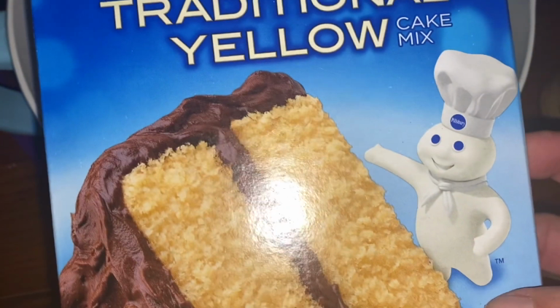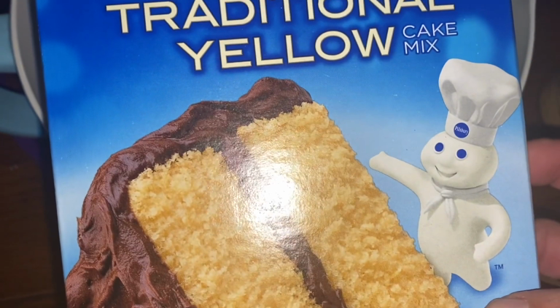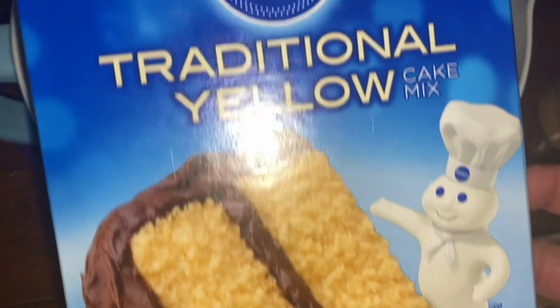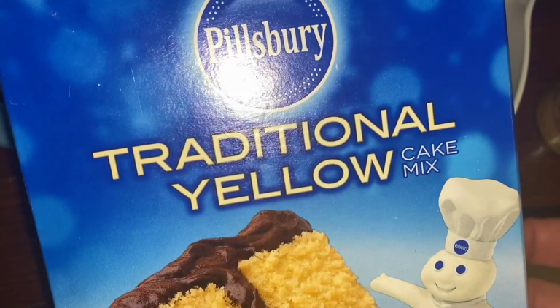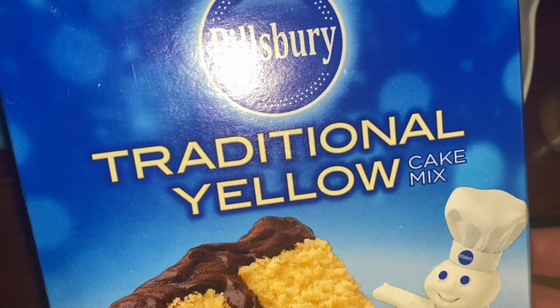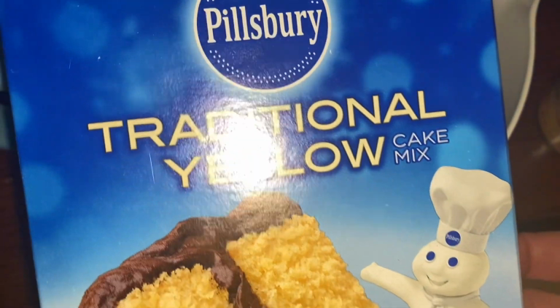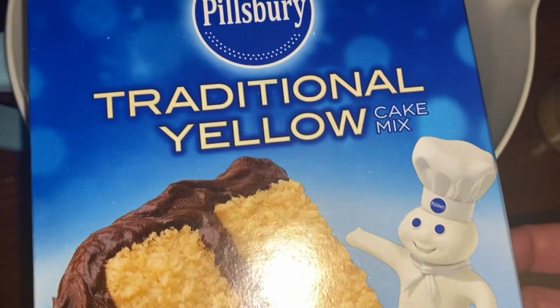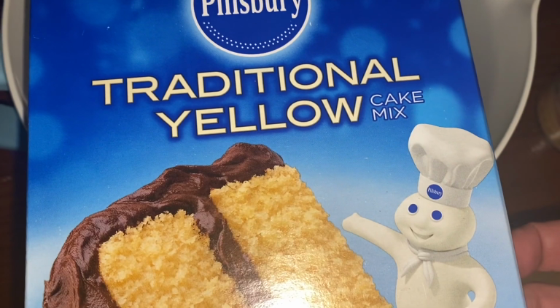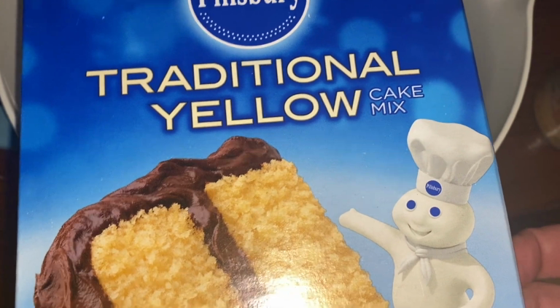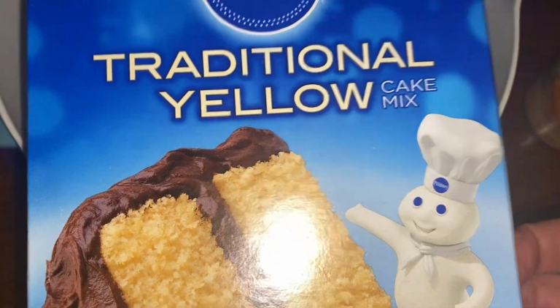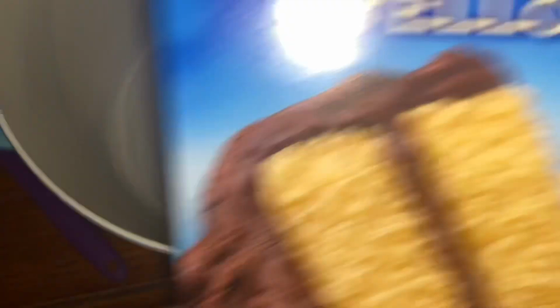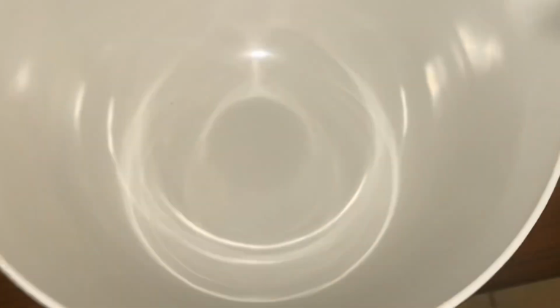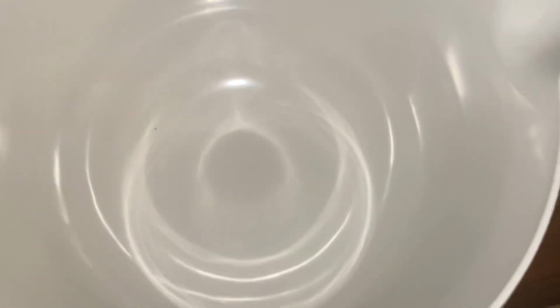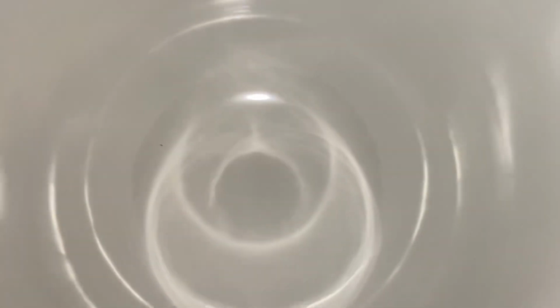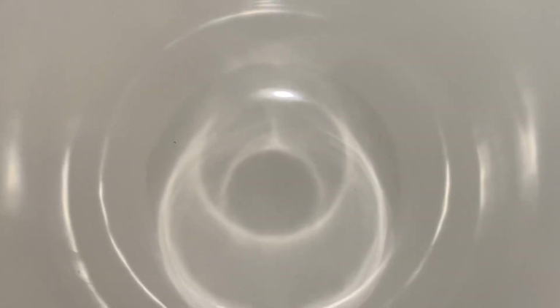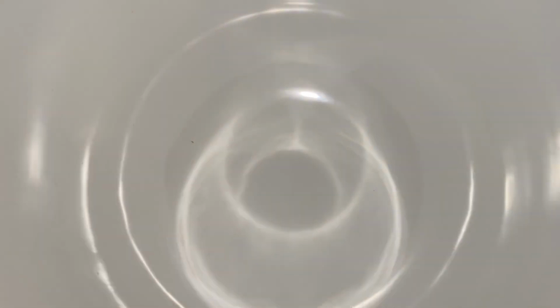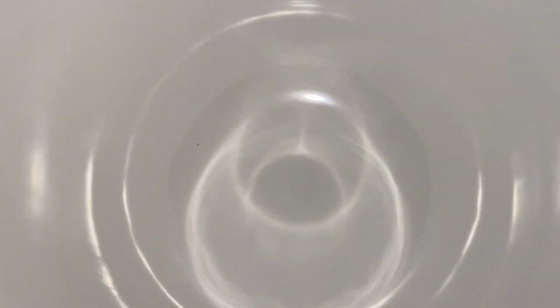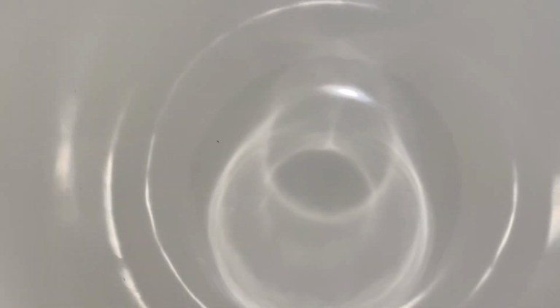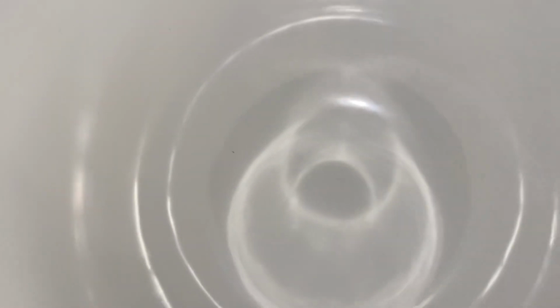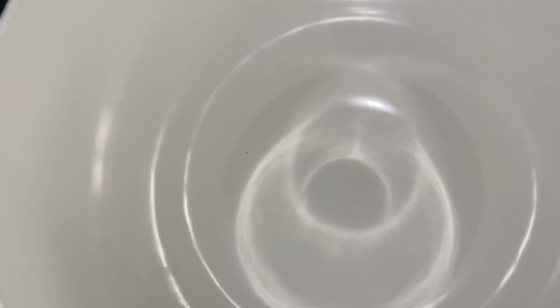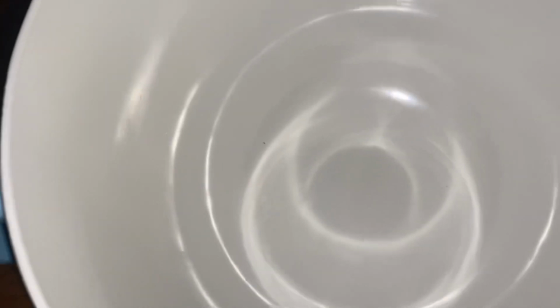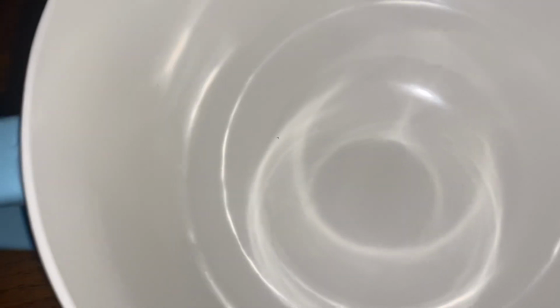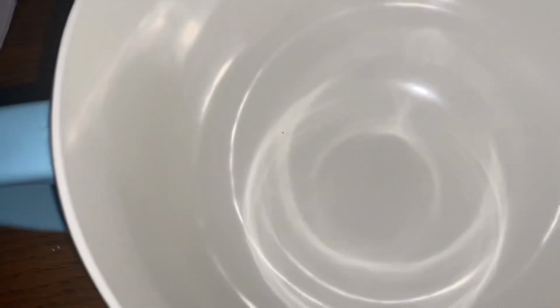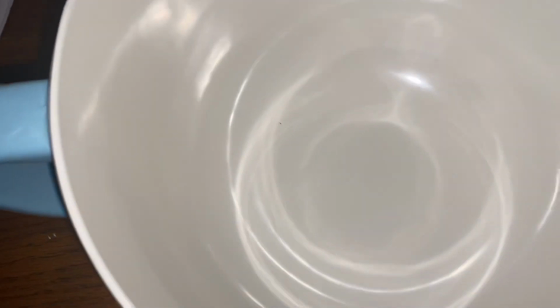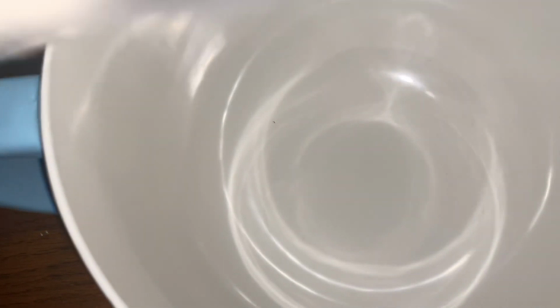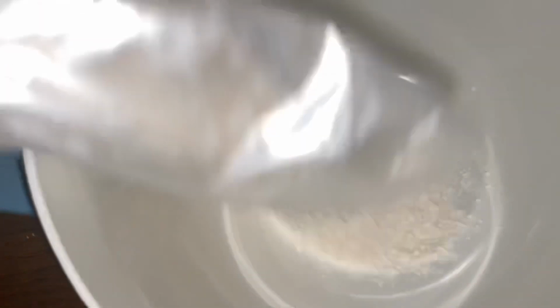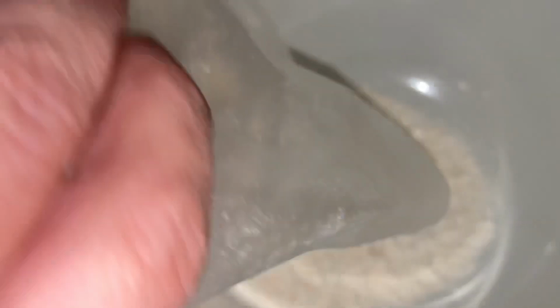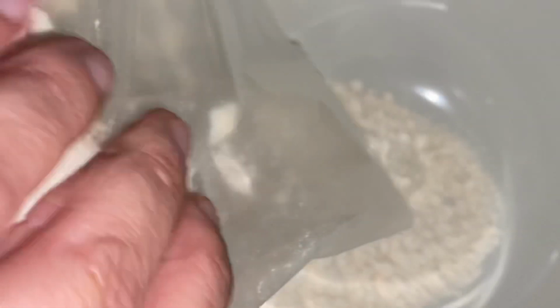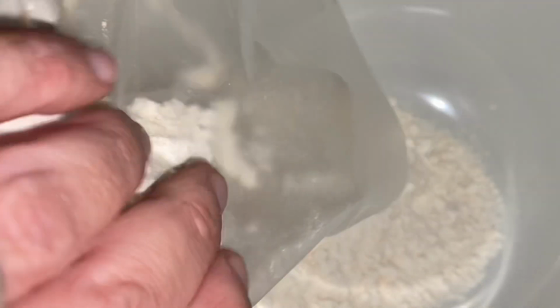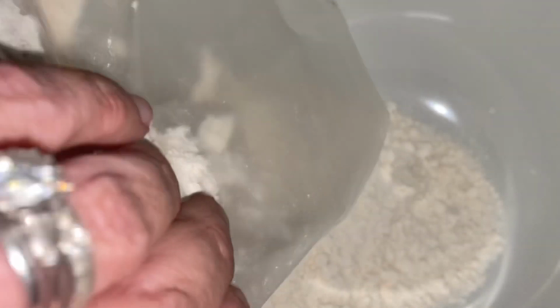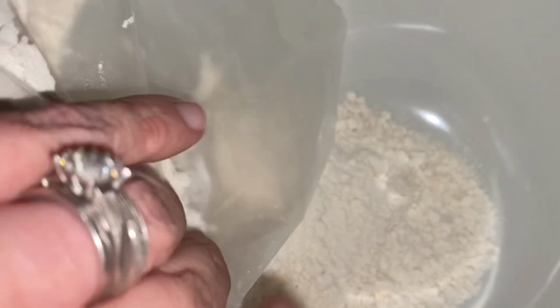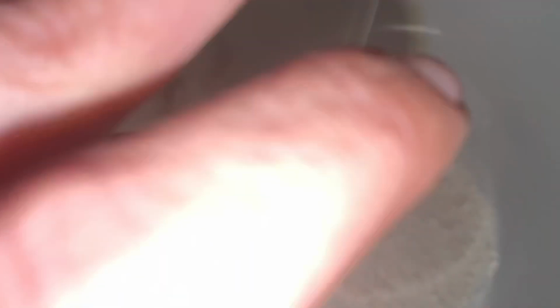So if you decide to go the simplest way, it's going to be a boxed yellow cake. We will talk about the variations in just a second, but a boxed yellow cake is going to be the first thing you add to your bowl.